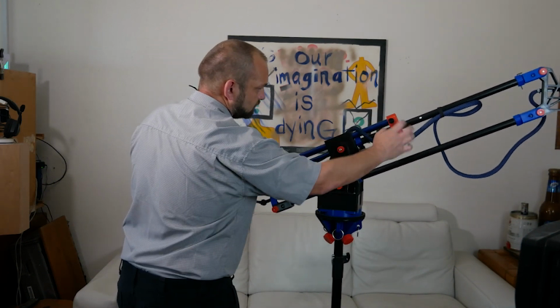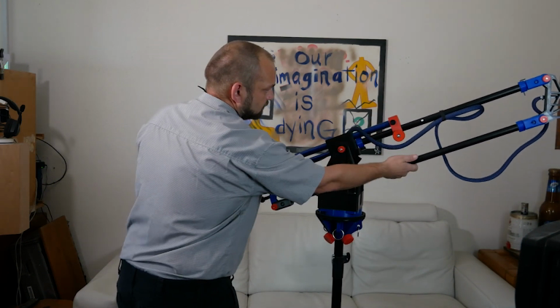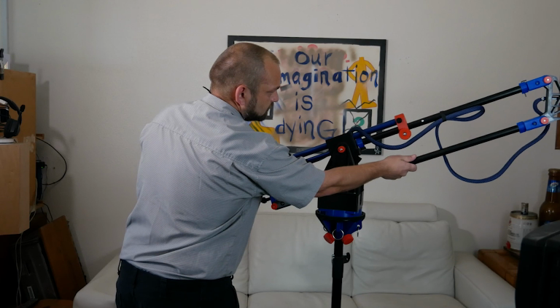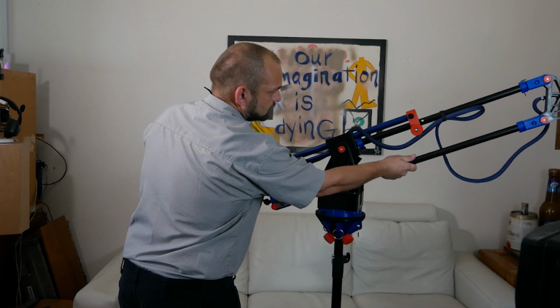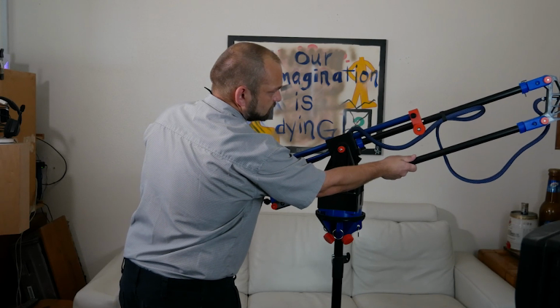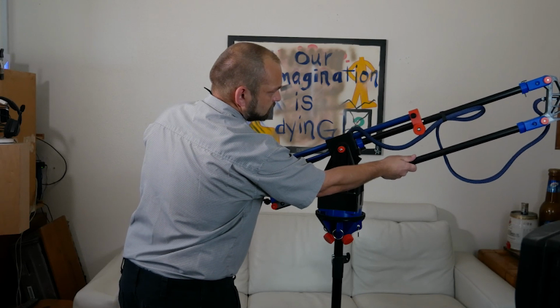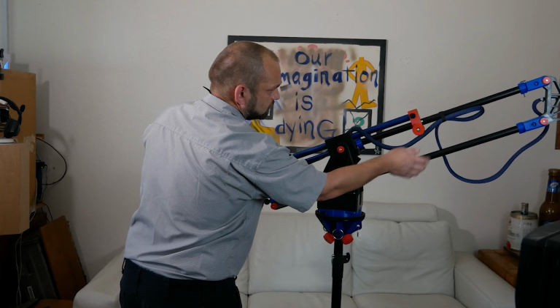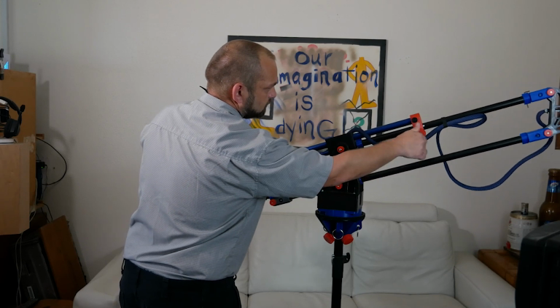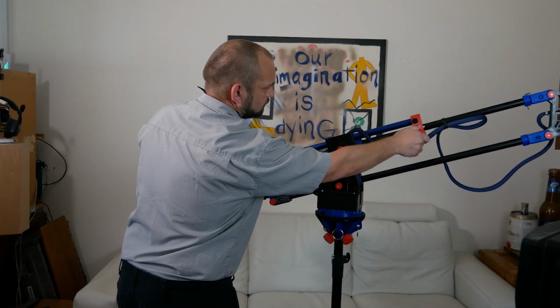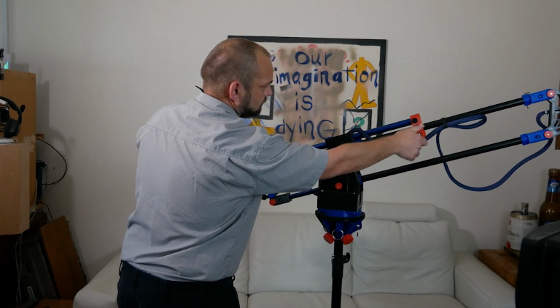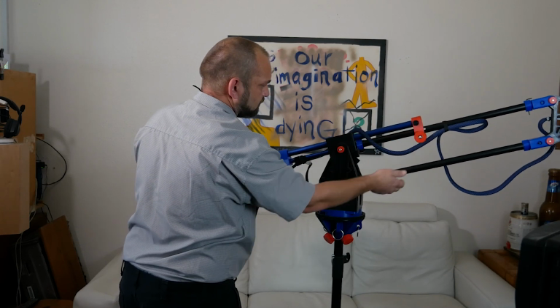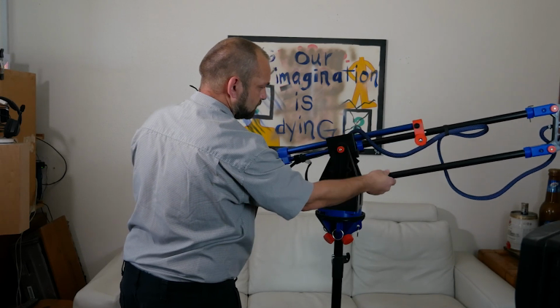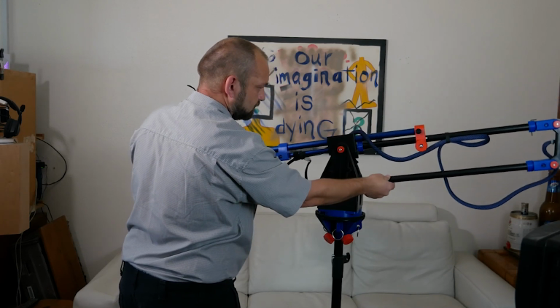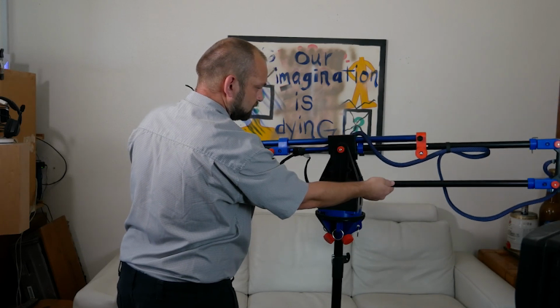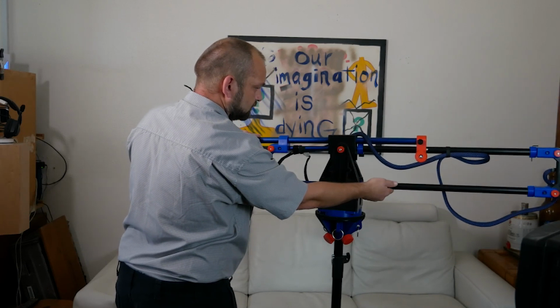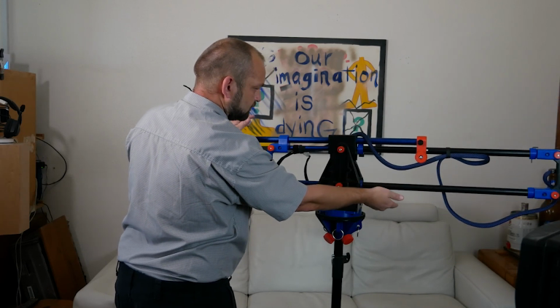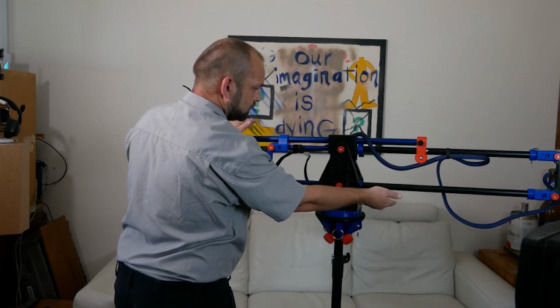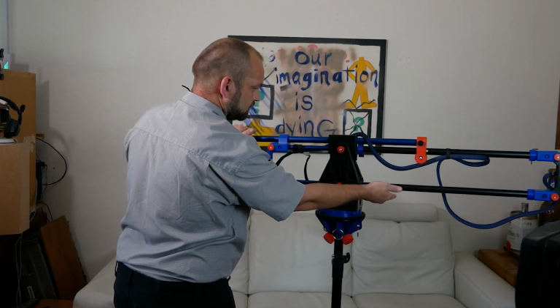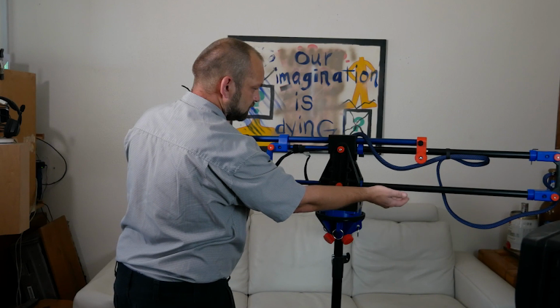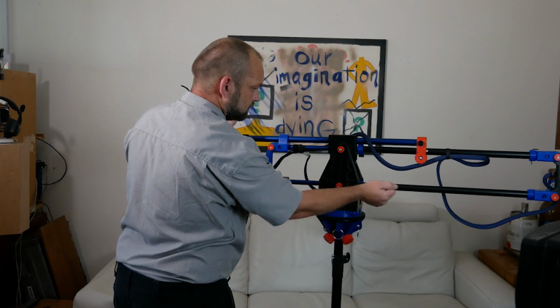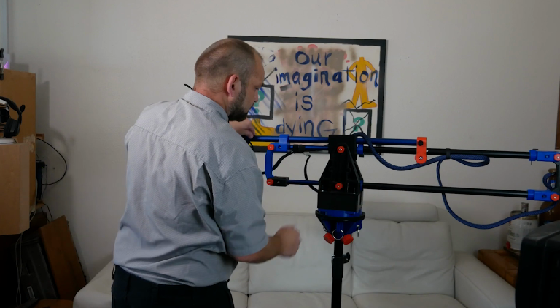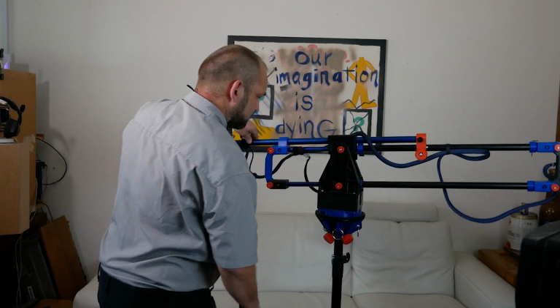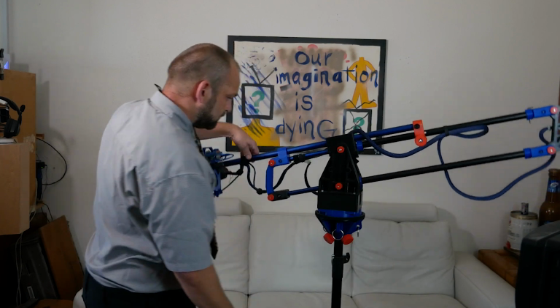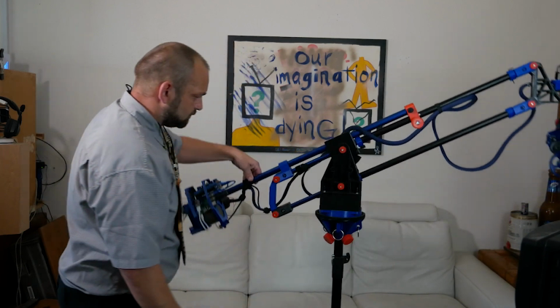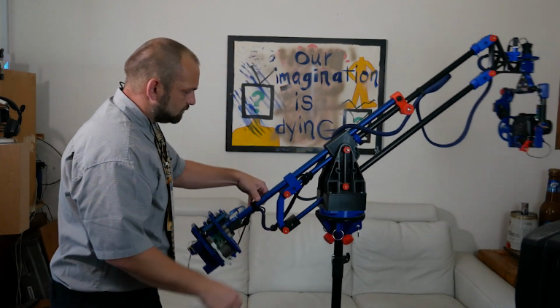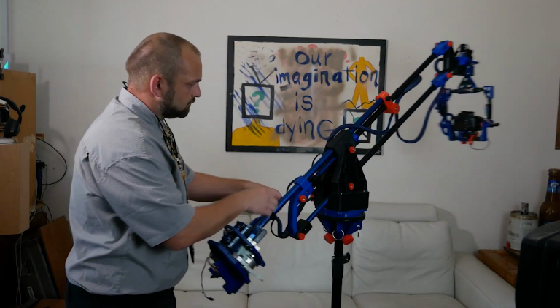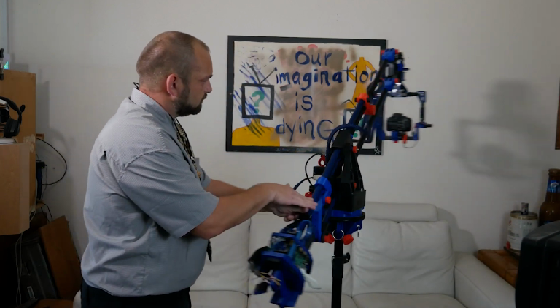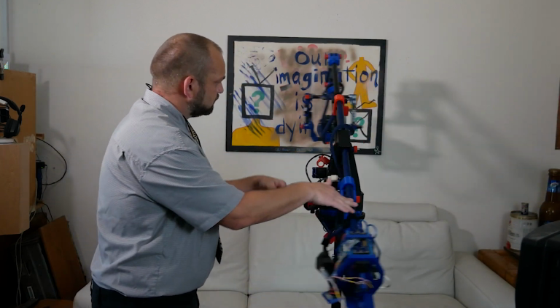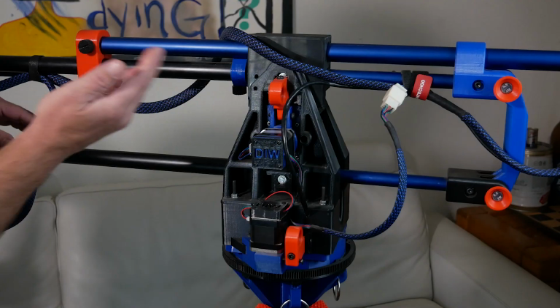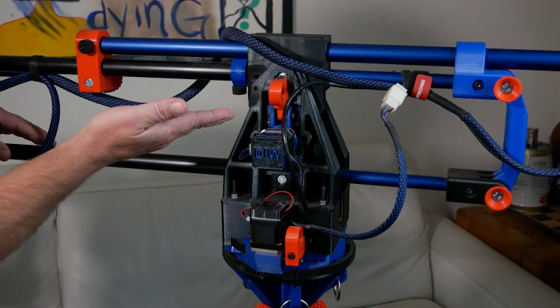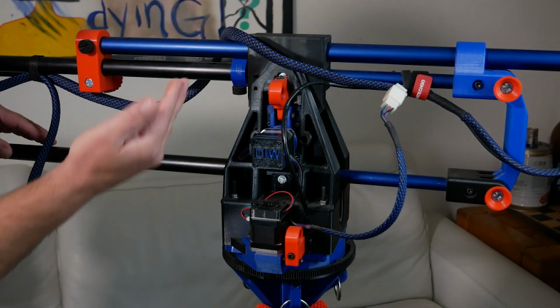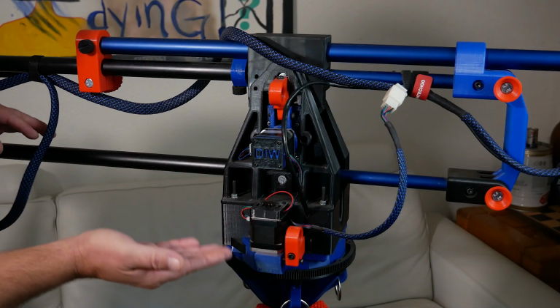Only after you have achieved the proper balance should you attempt to power on the CNC controller and operate the machine. On this camera rig are two stepper motor disconnects located fore and aft.